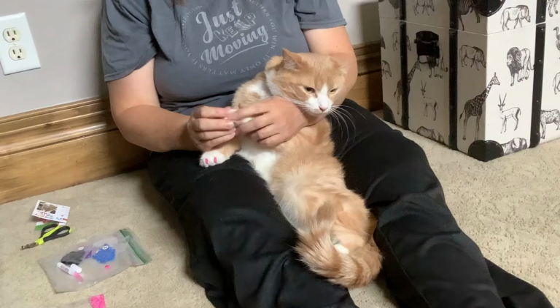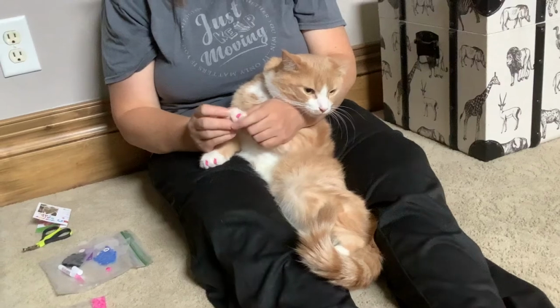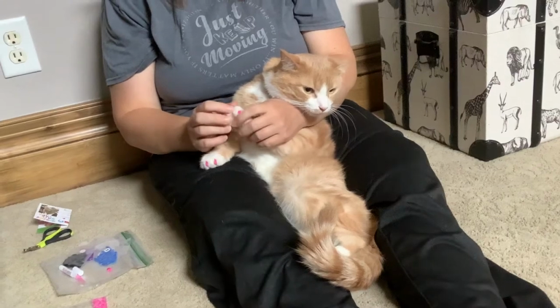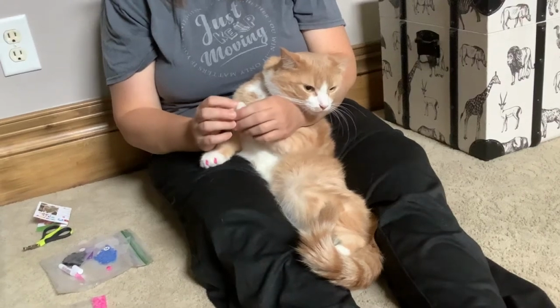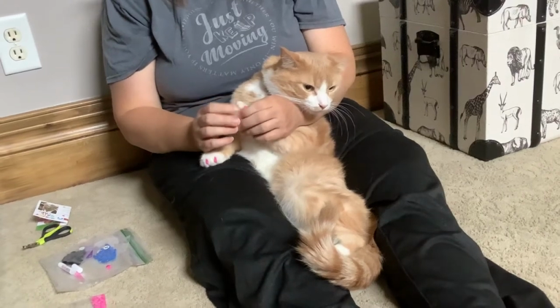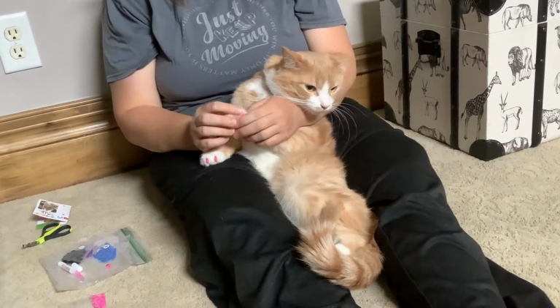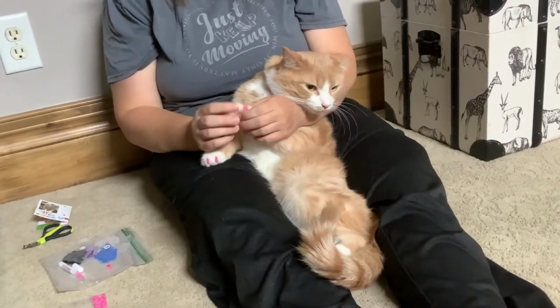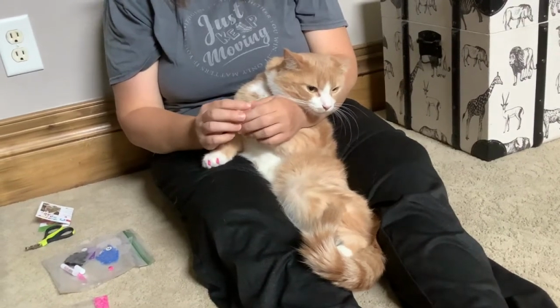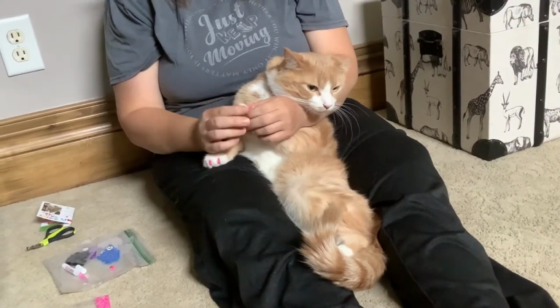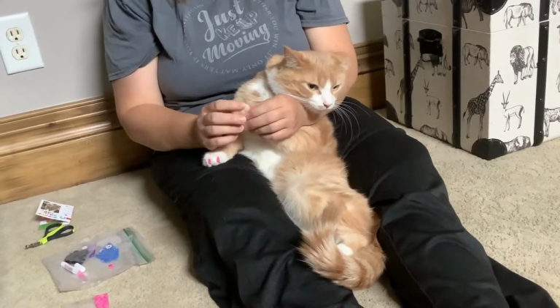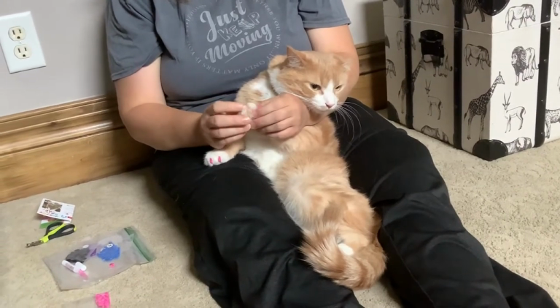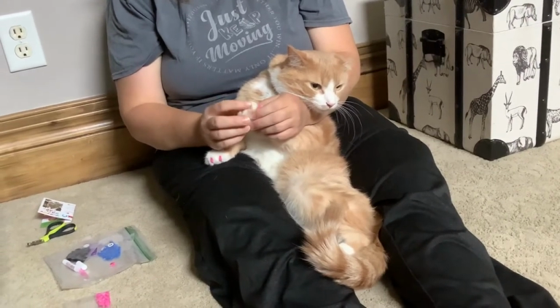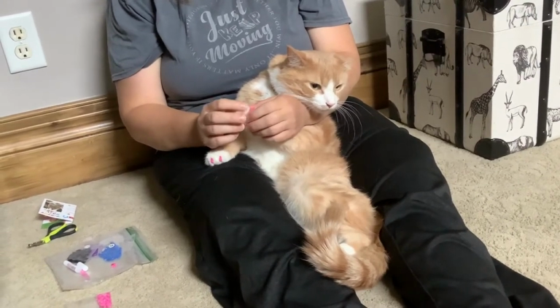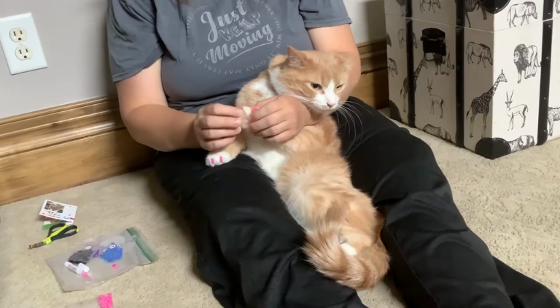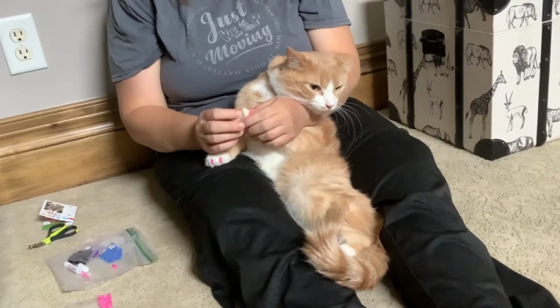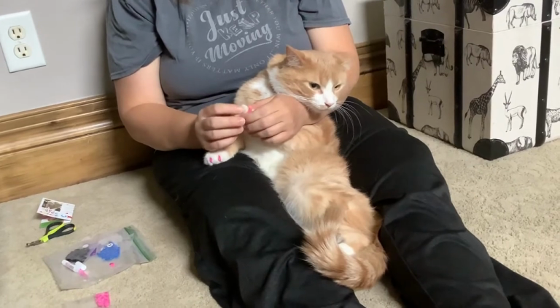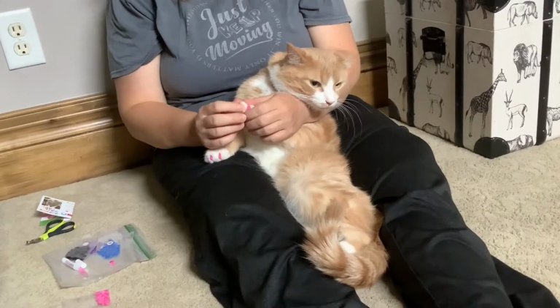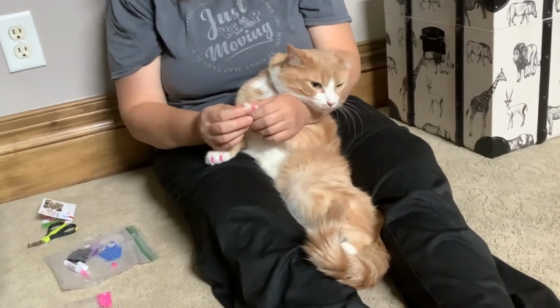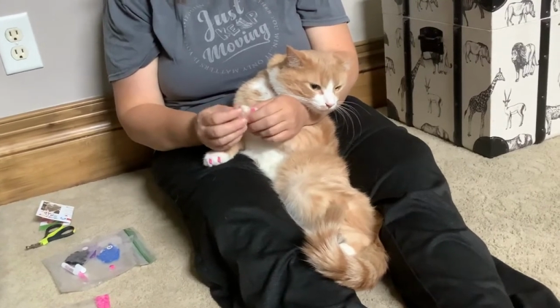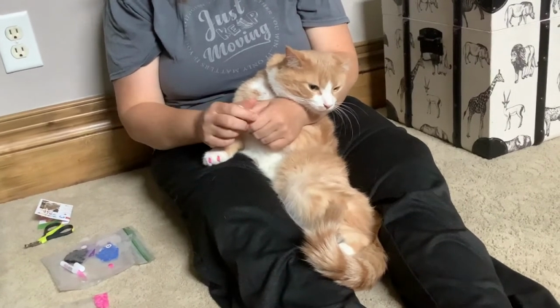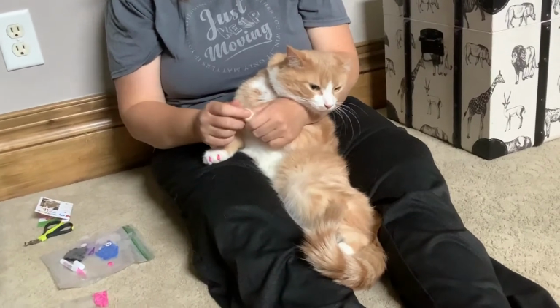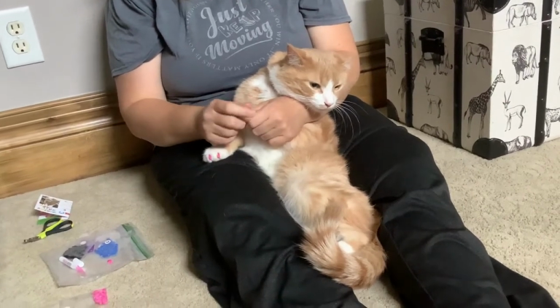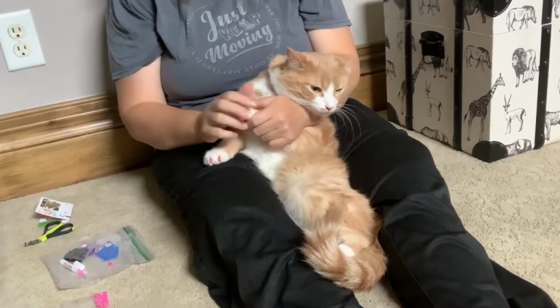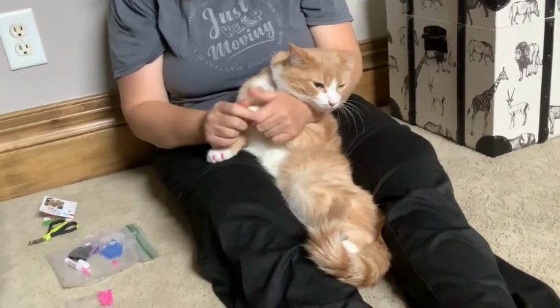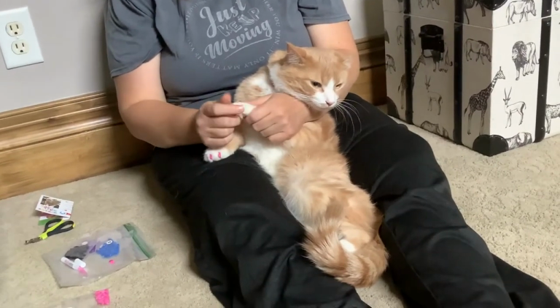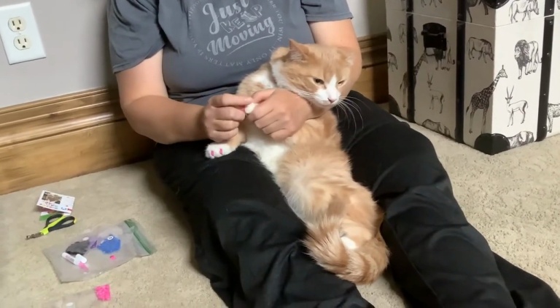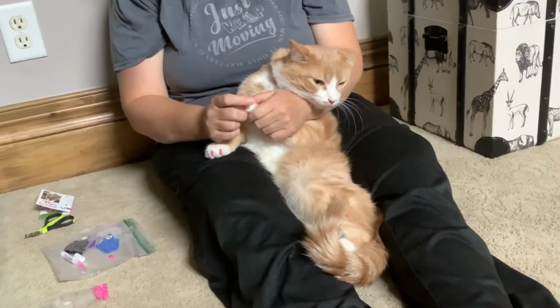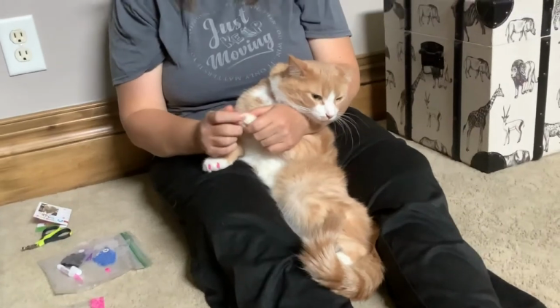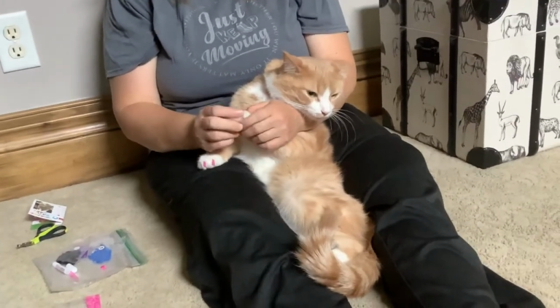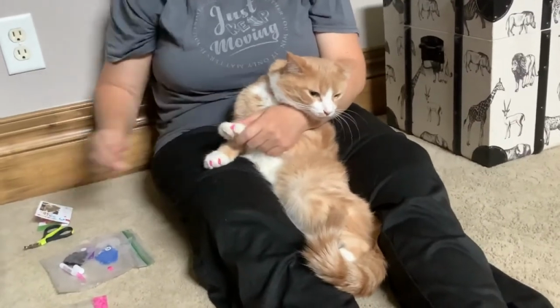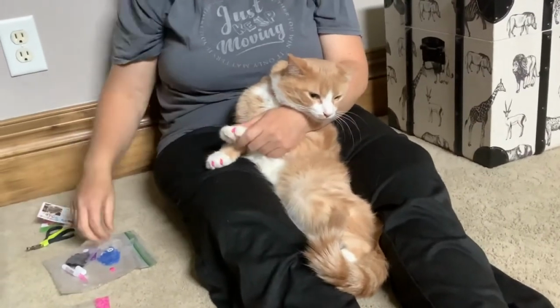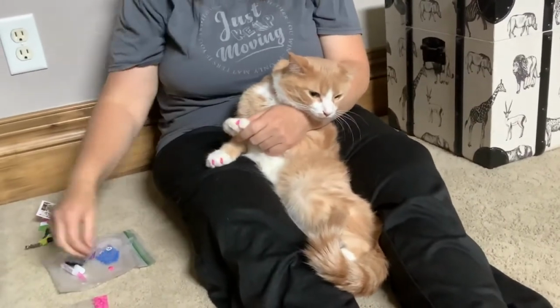Don't get your cat declawed. Try these options instead, because if you get your cat declawed it actually puts them in pain for over a year. So try this method first.